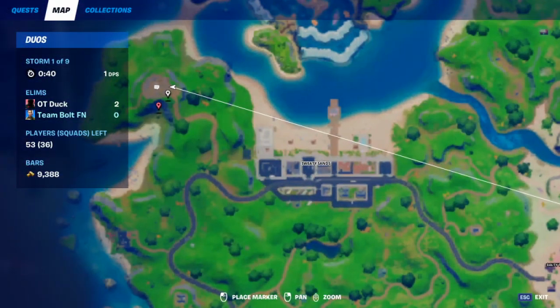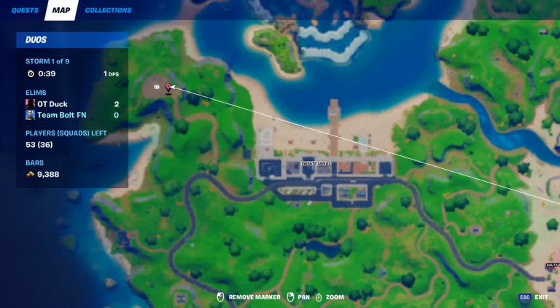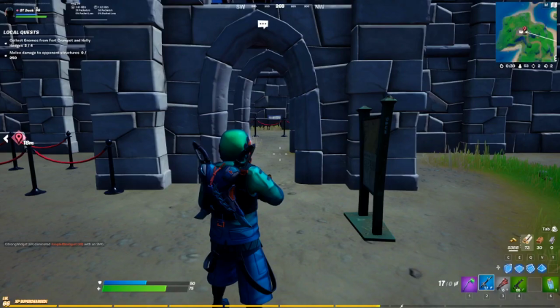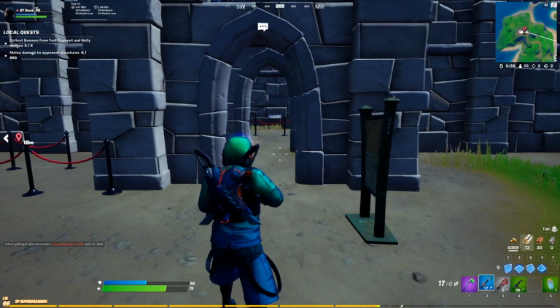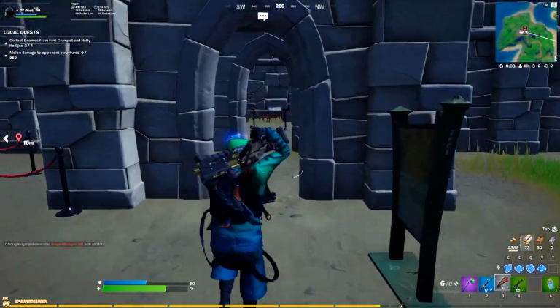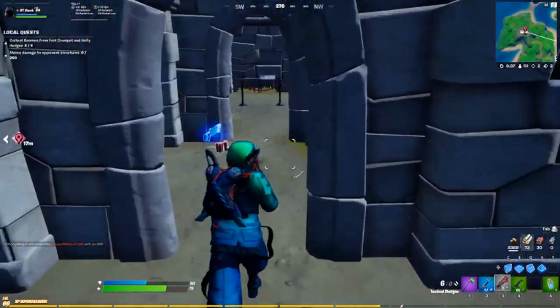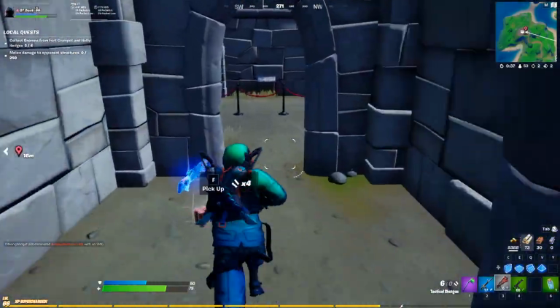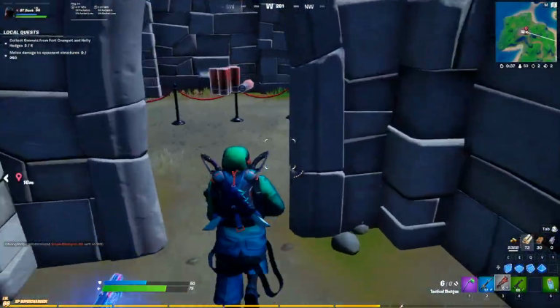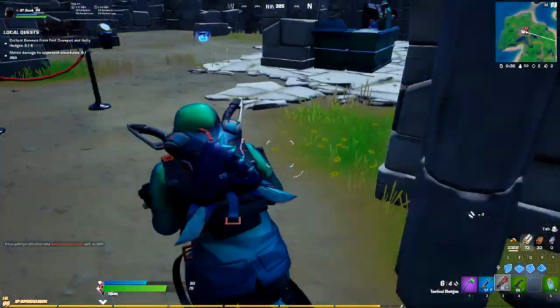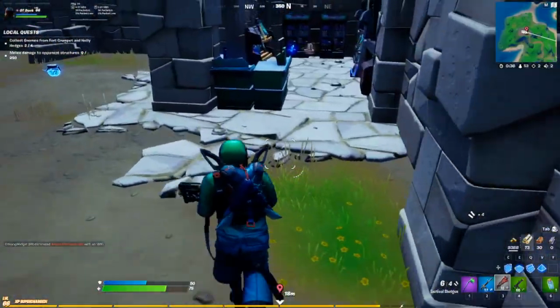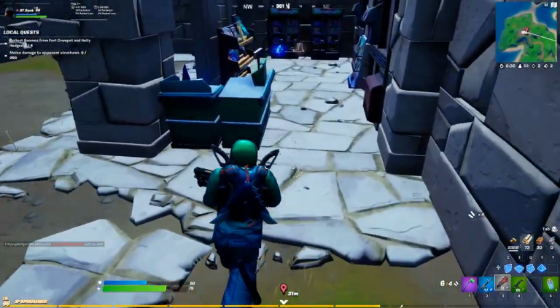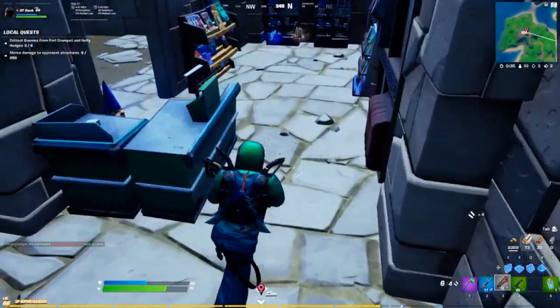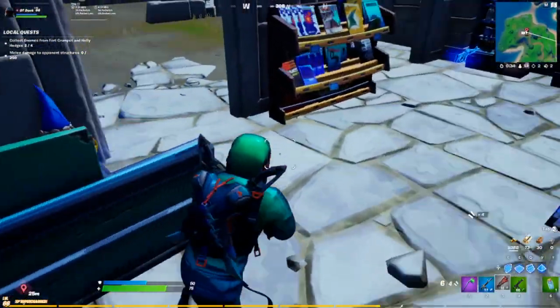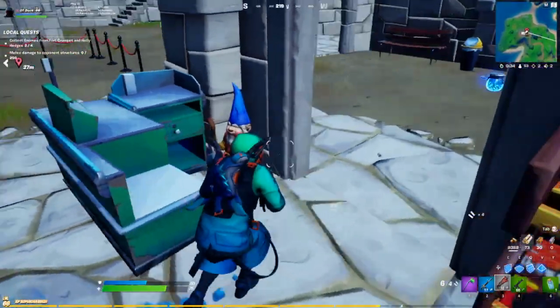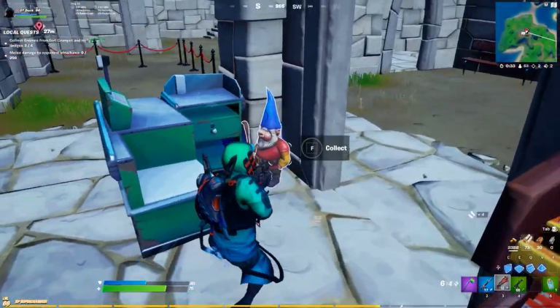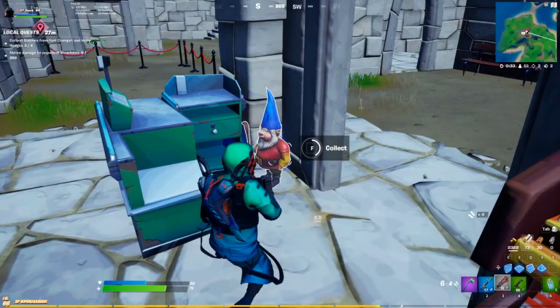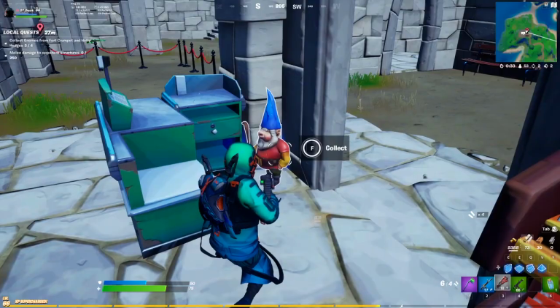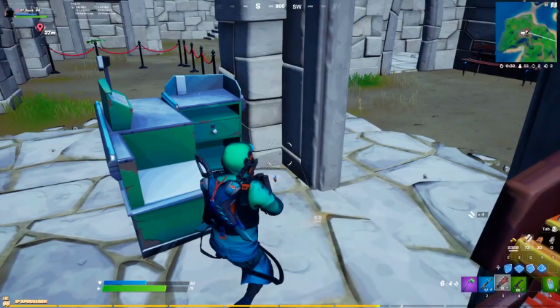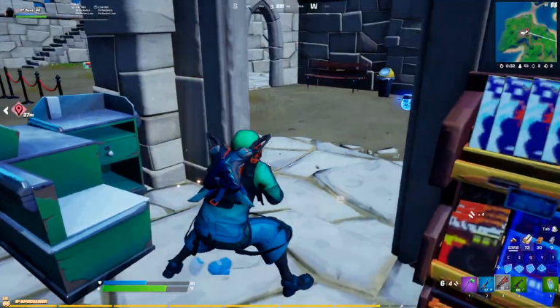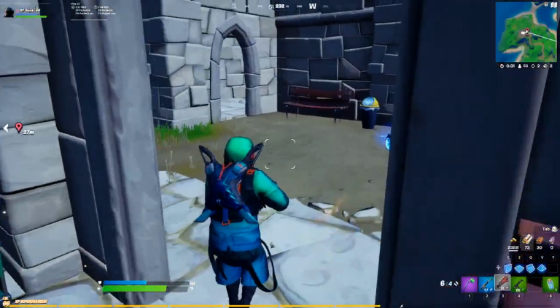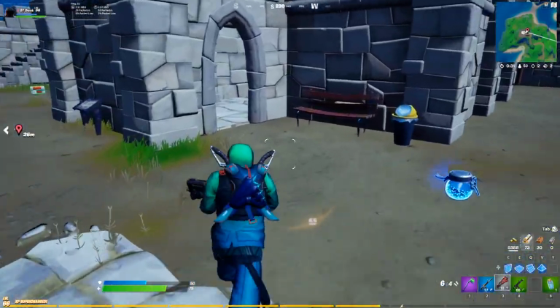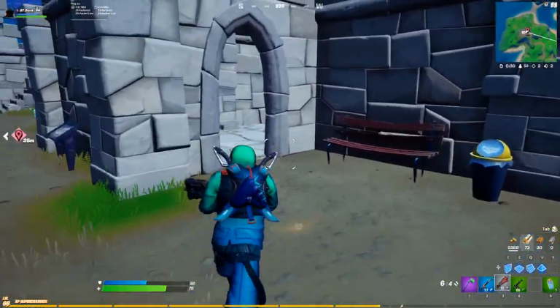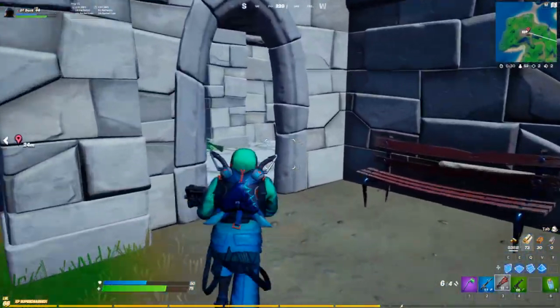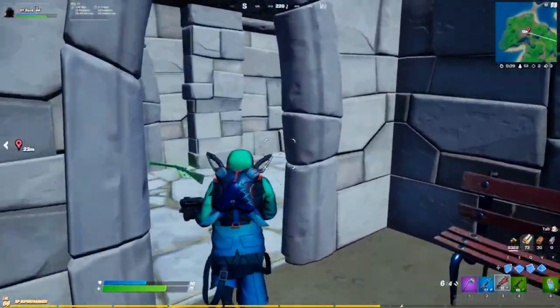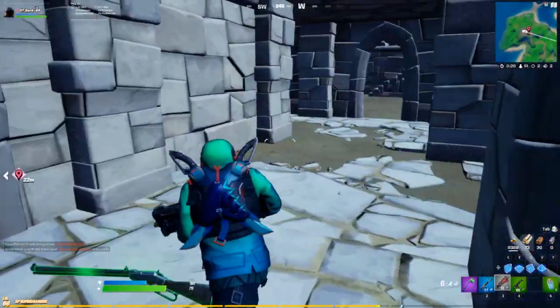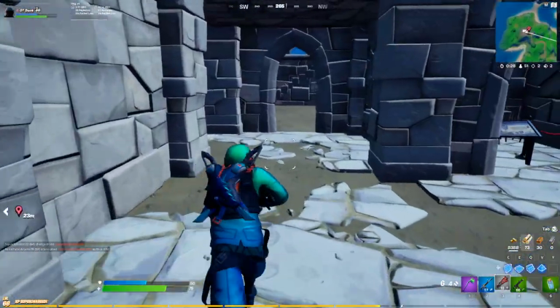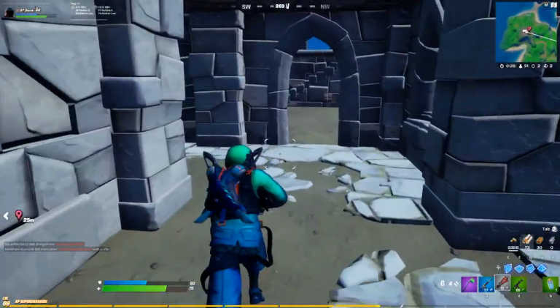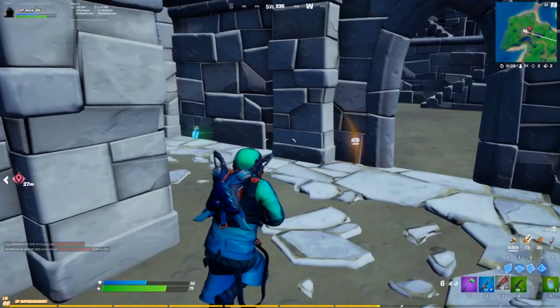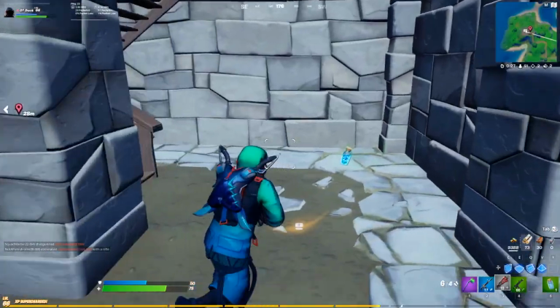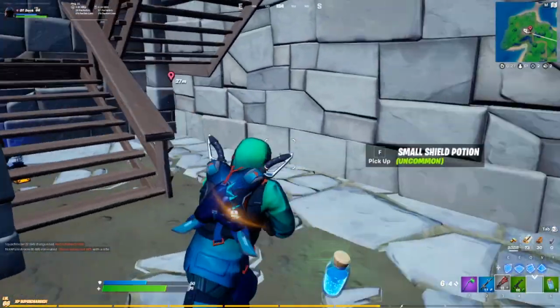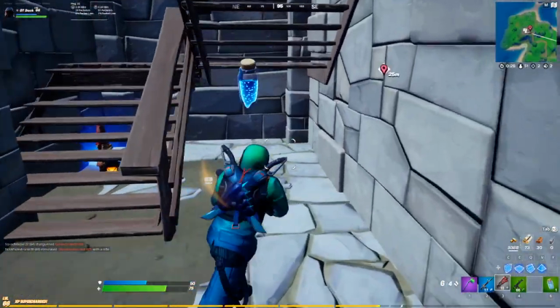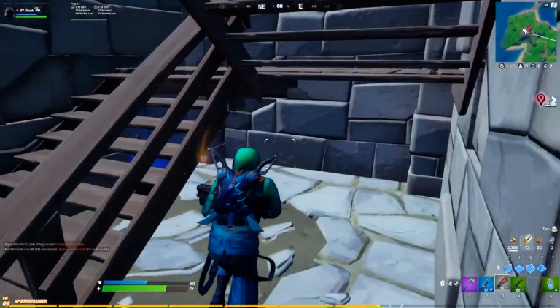This is going to be right as you turn in — to your right behind this little cash register is this Gnome. Then we're going to move to the last Gnome in the video. He's right smack dab in the middle of this entire little fort, under this staircase here.